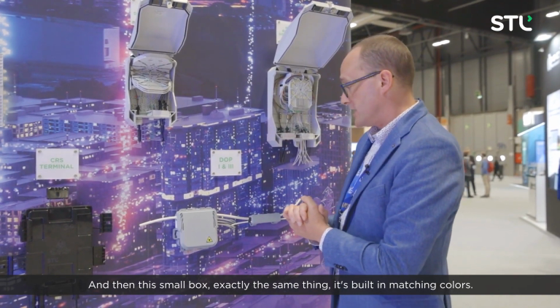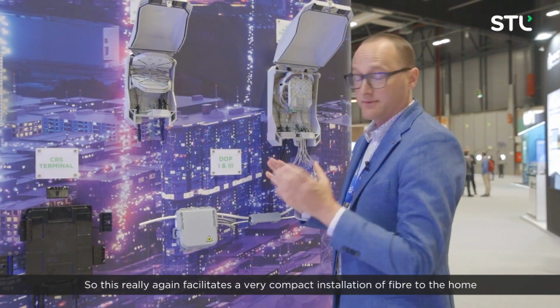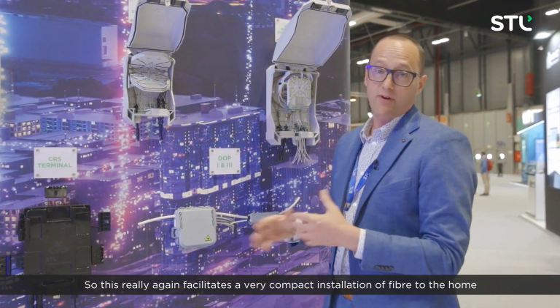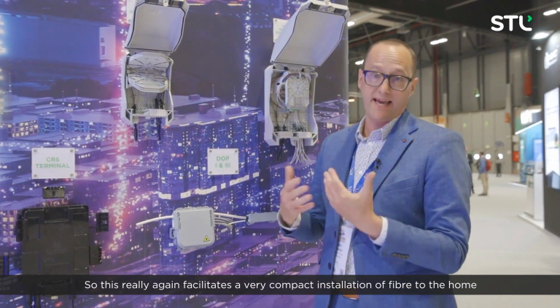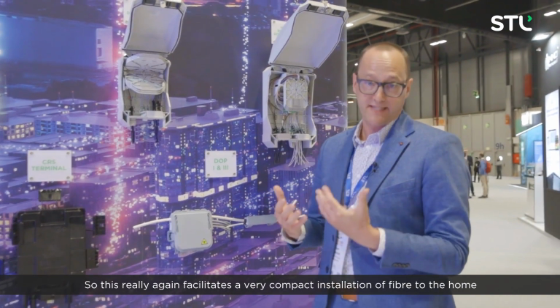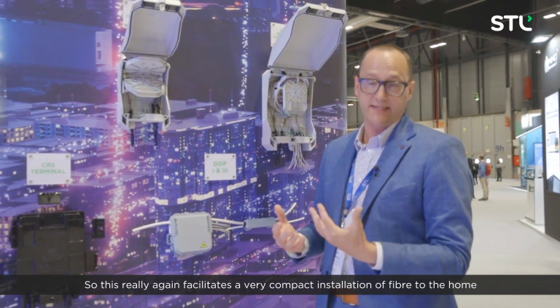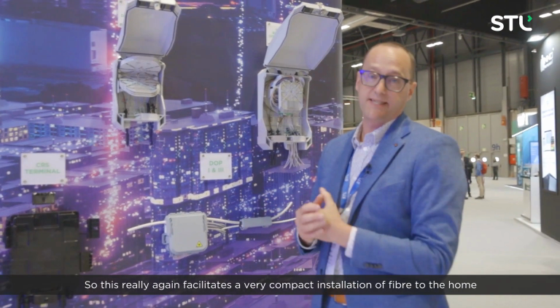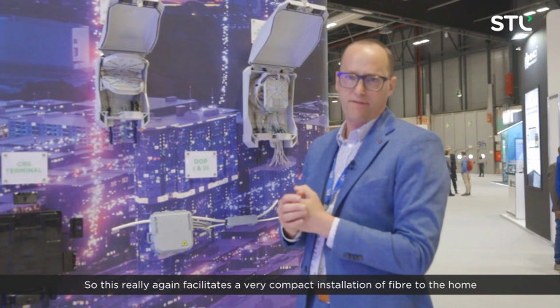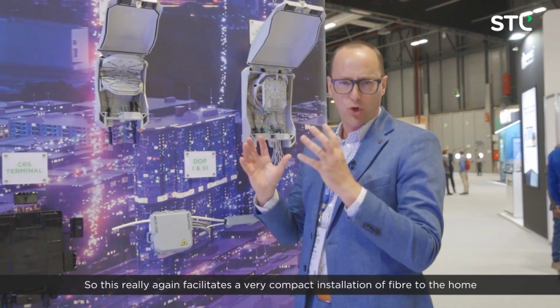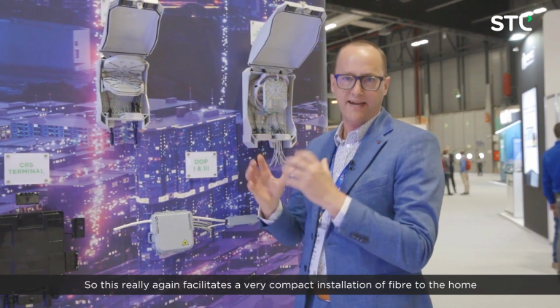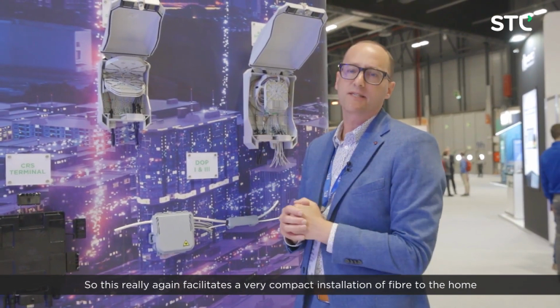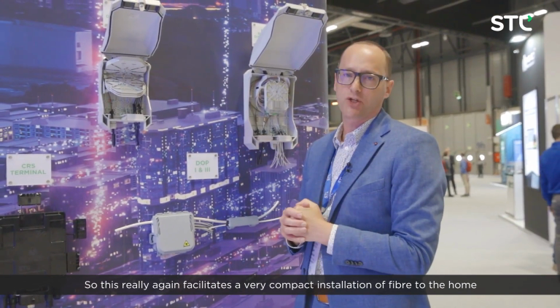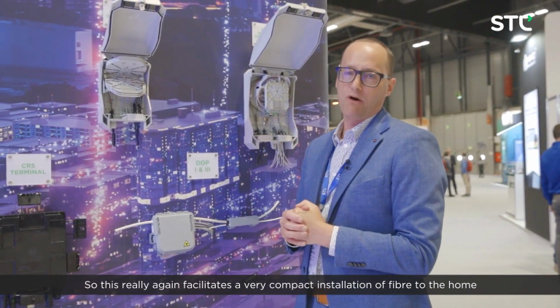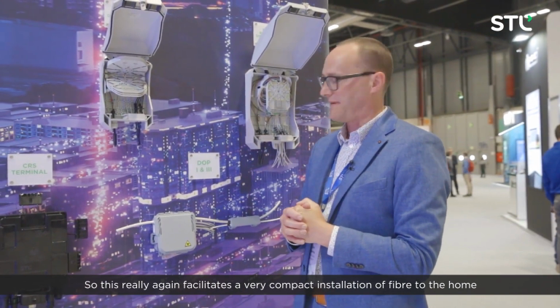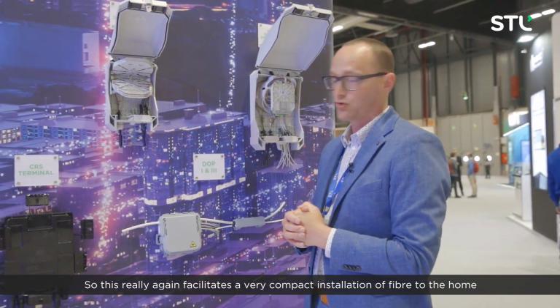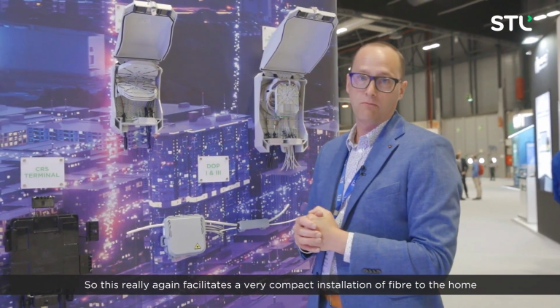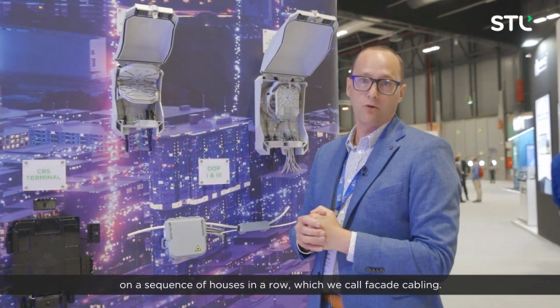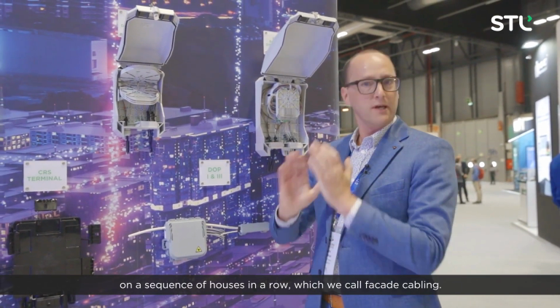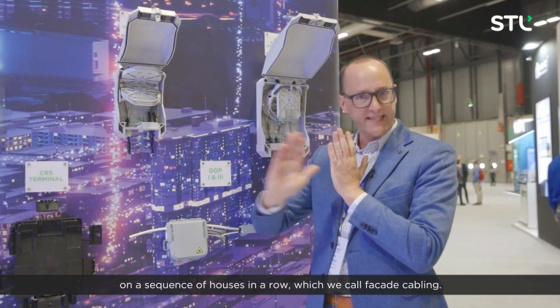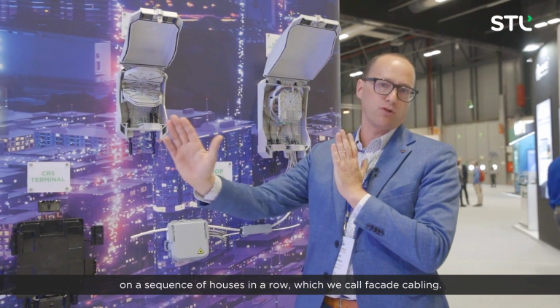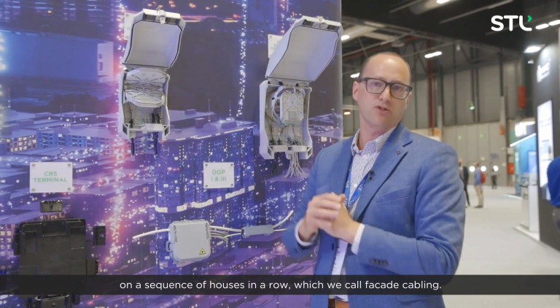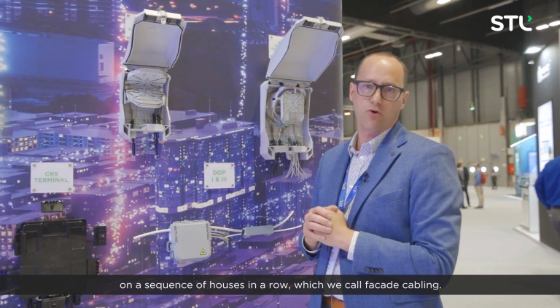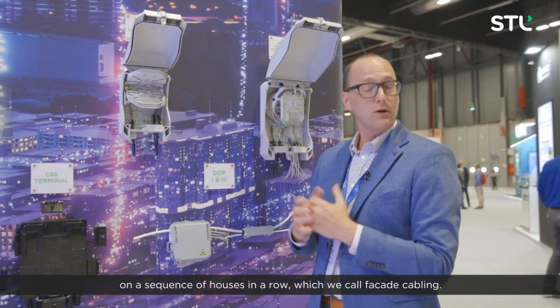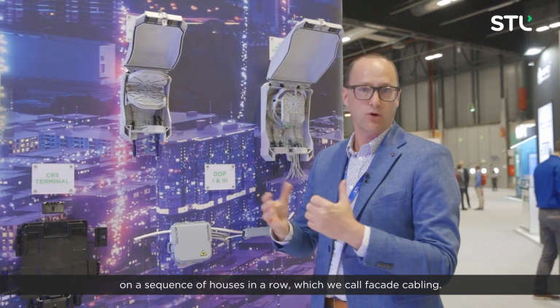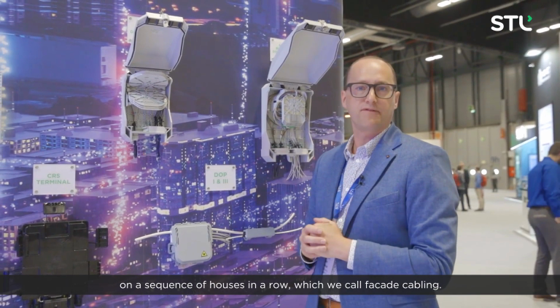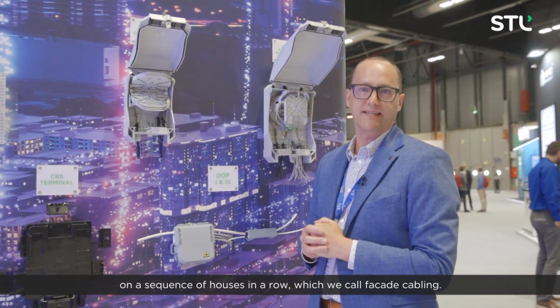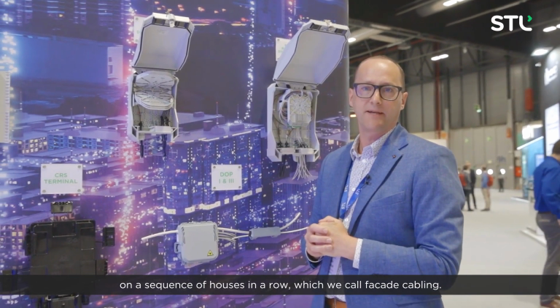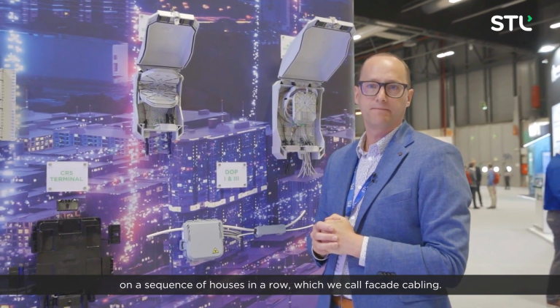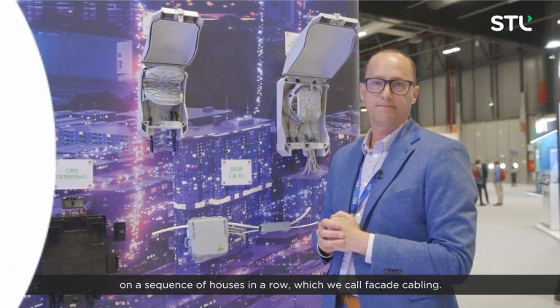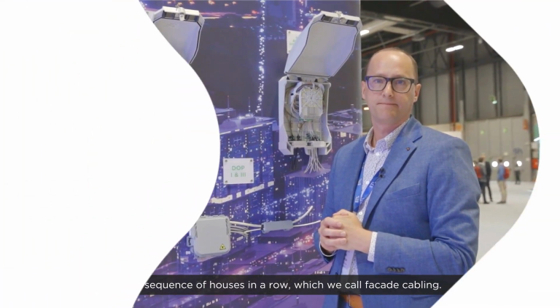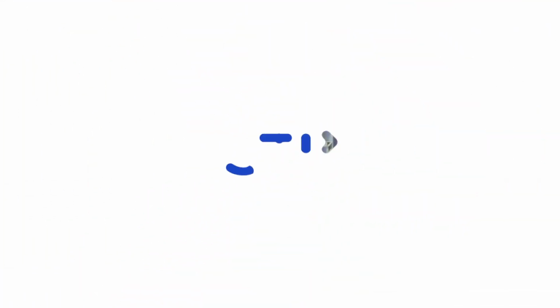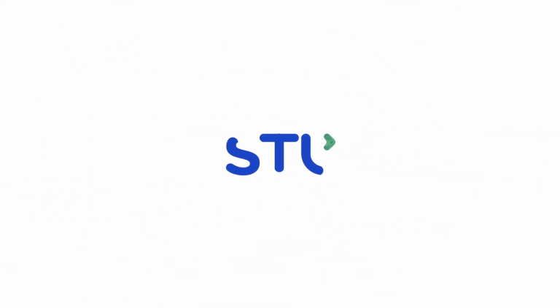So this really facilitates a very compact installation of fibre to the home on a sequence of houses in a row, which we call facade cabling.